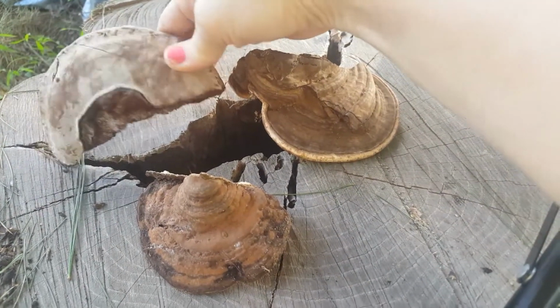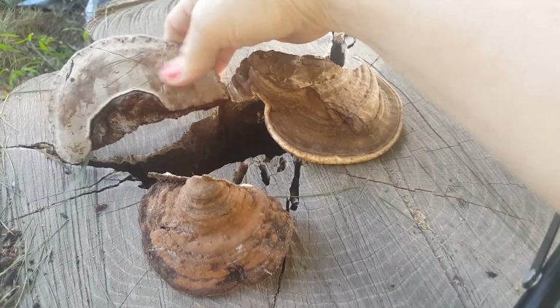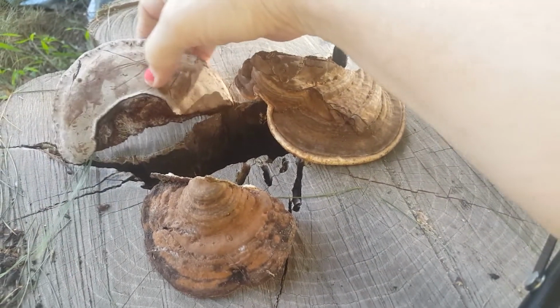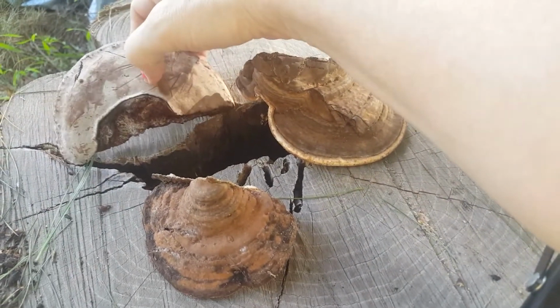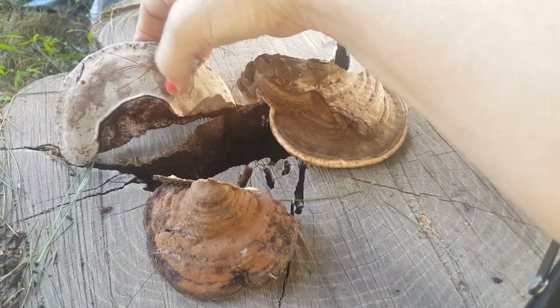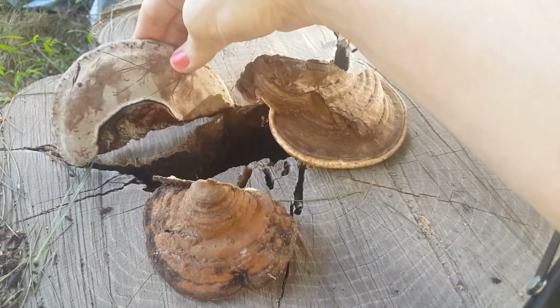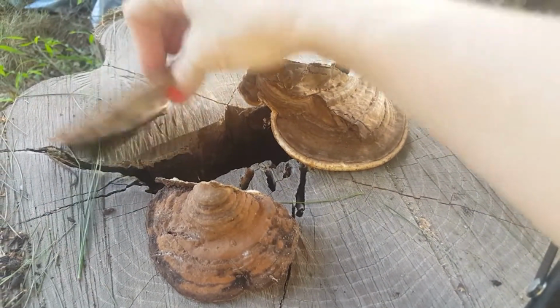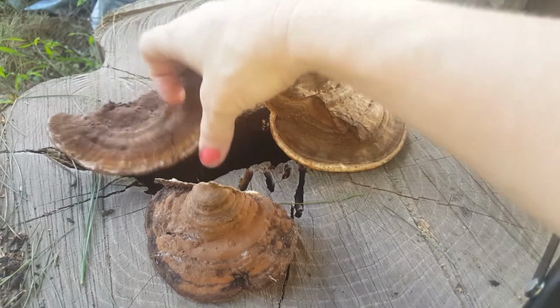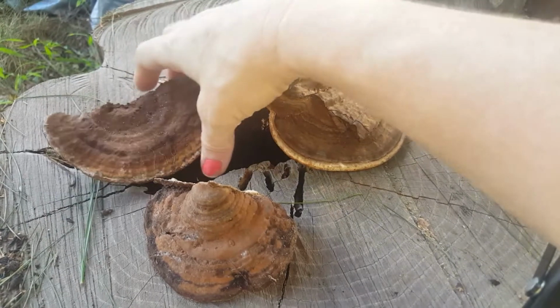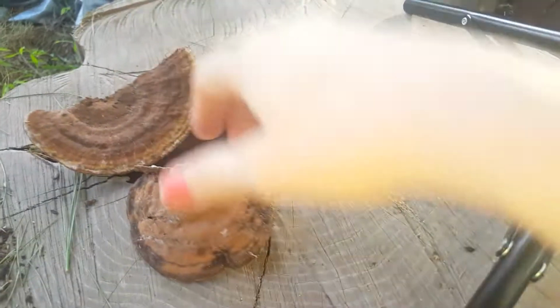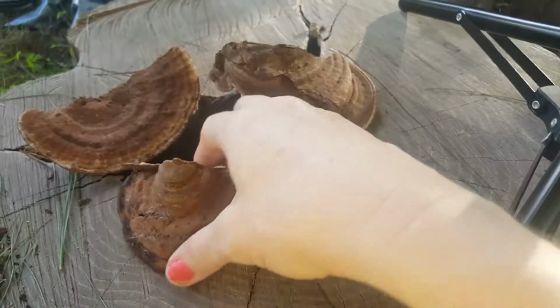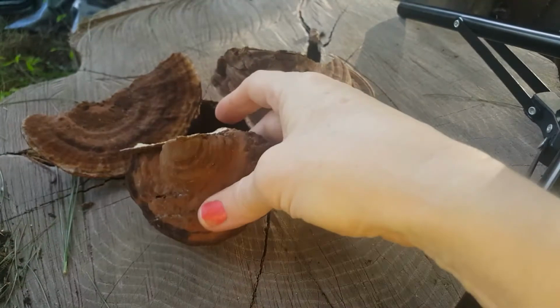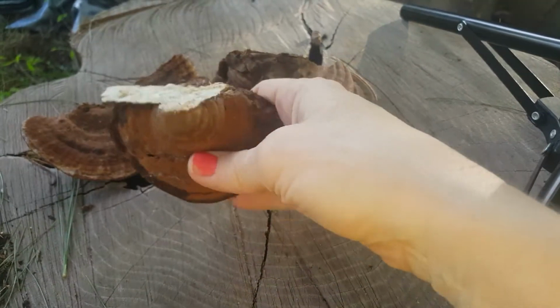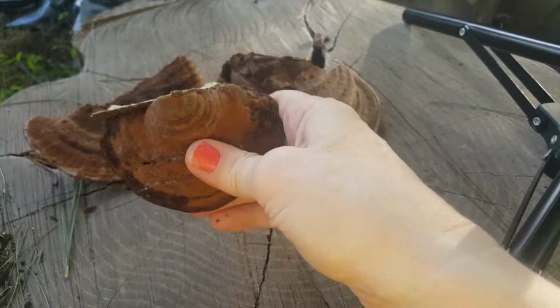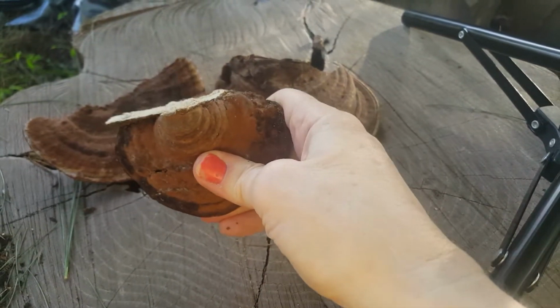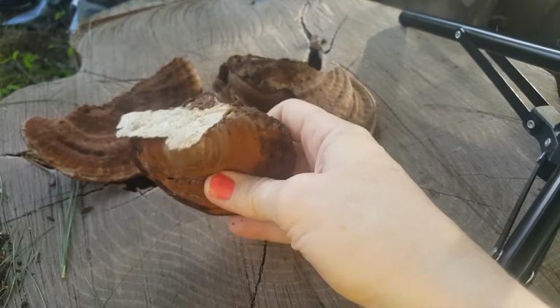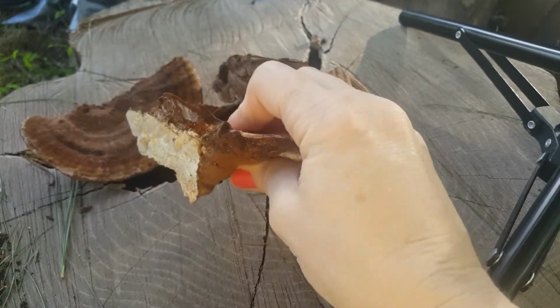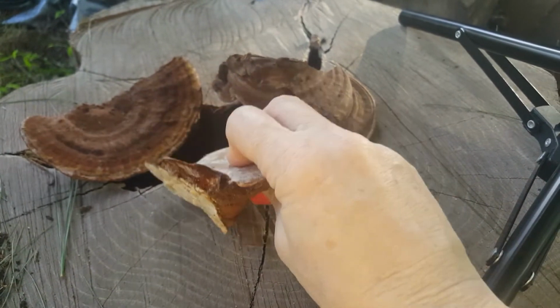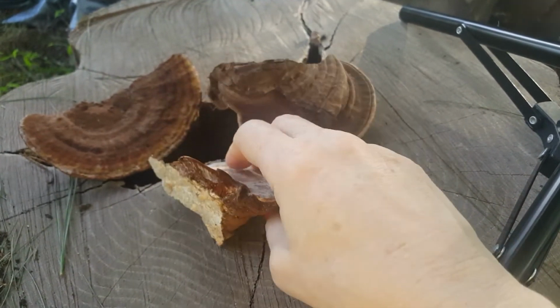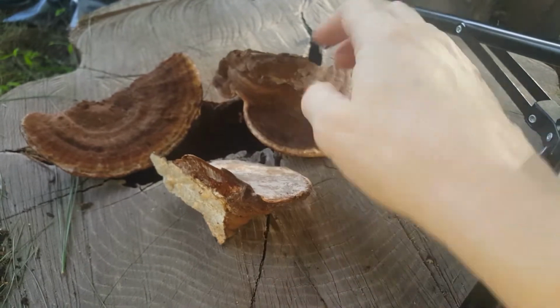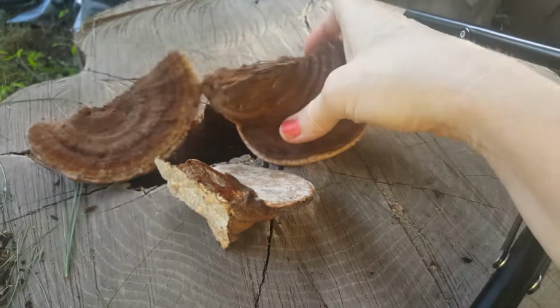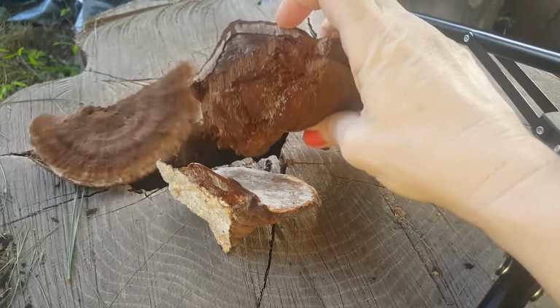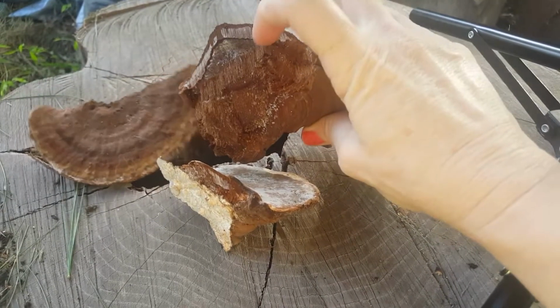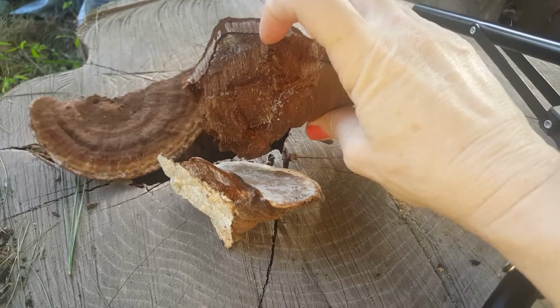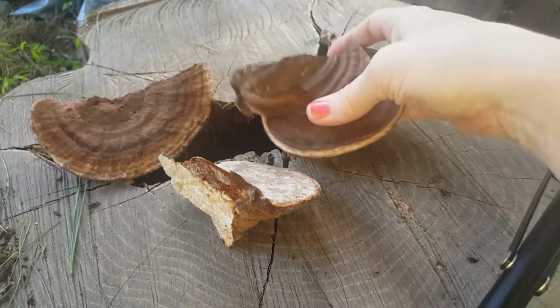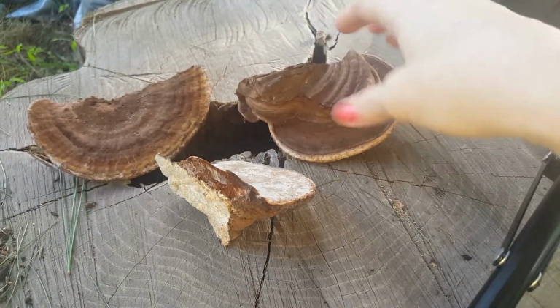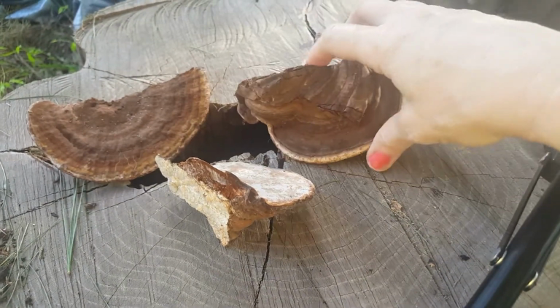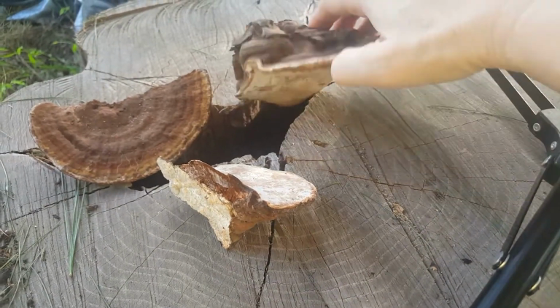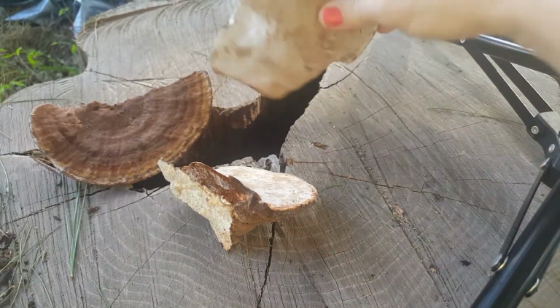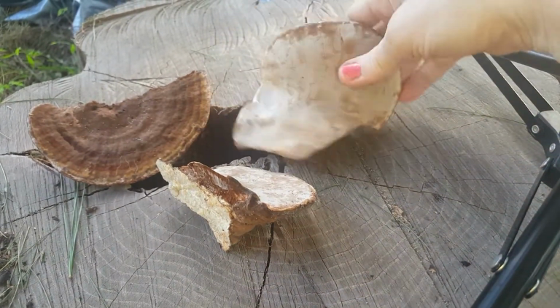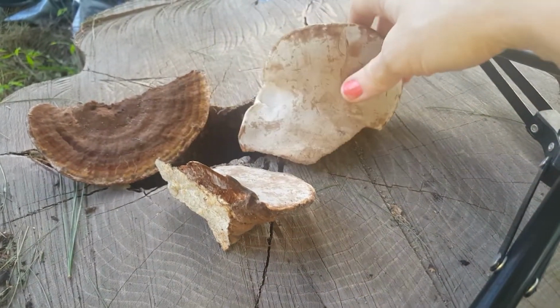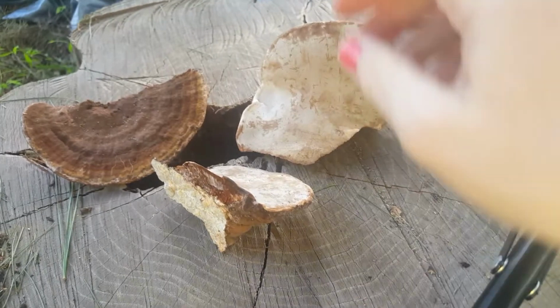I actually tried scraping it to see how it all does. It's a really cool mushroom that feels like it's basically wood — it even looks like wood inside.